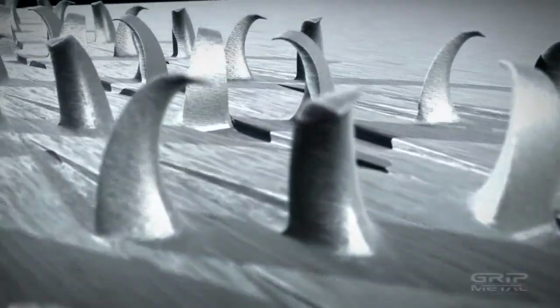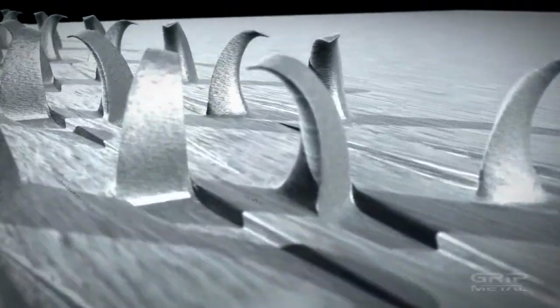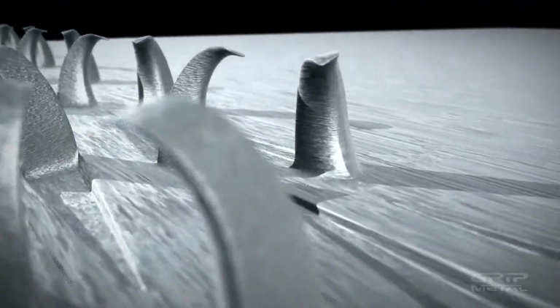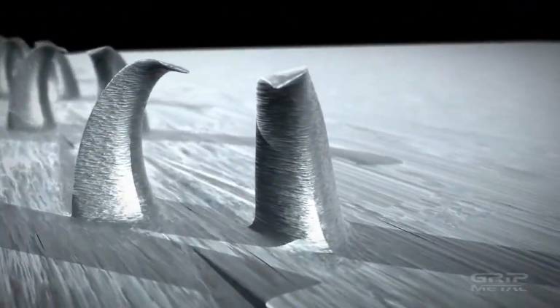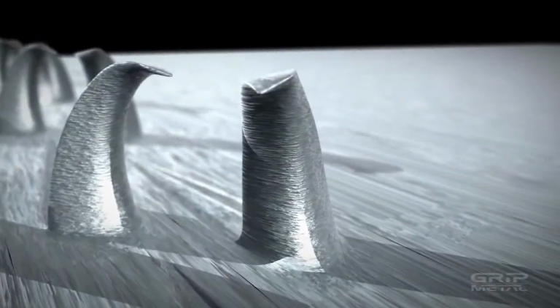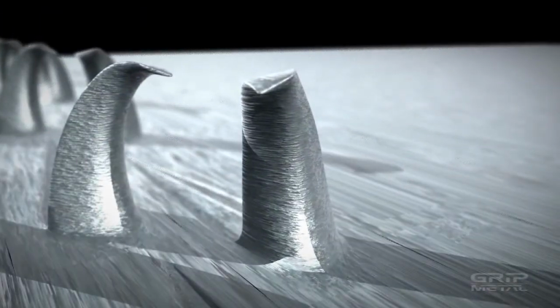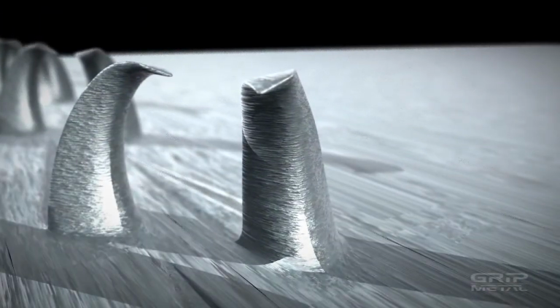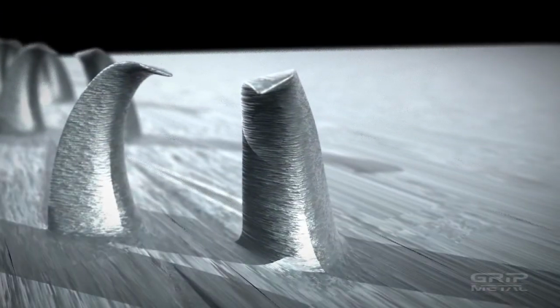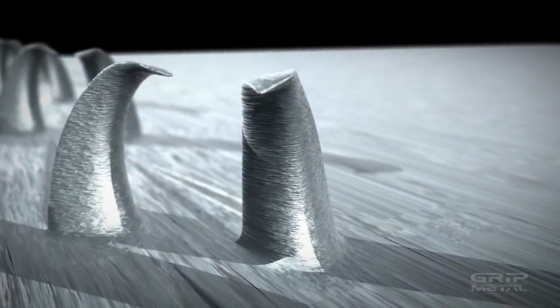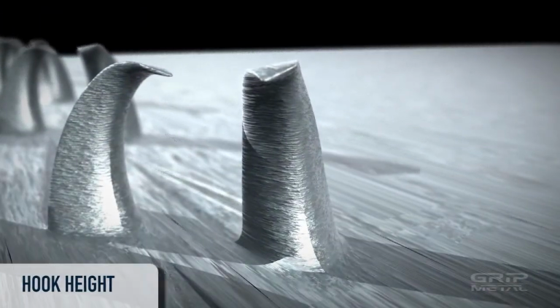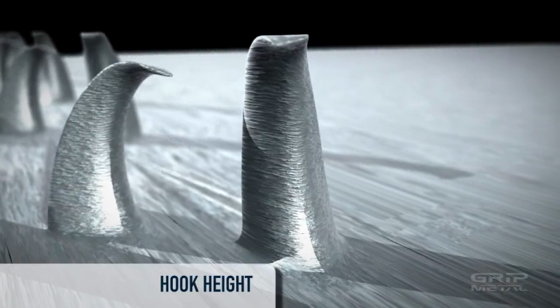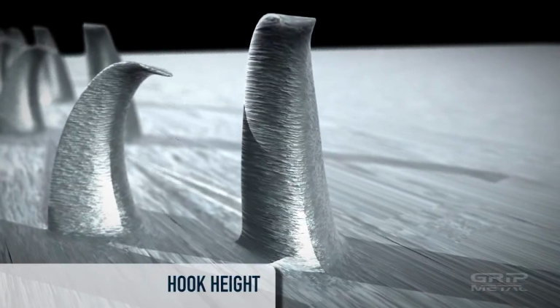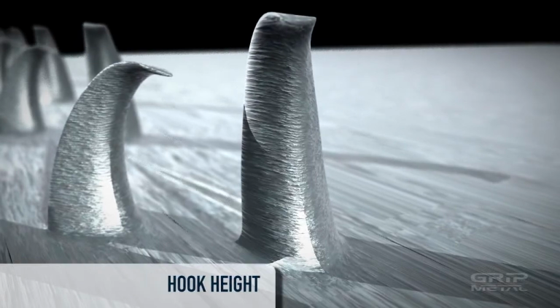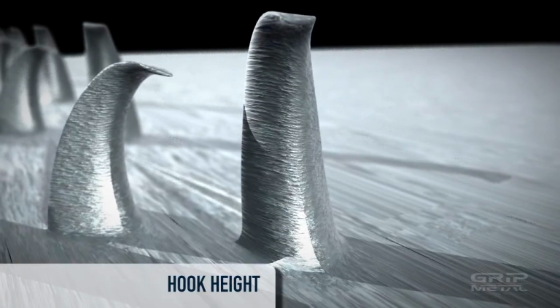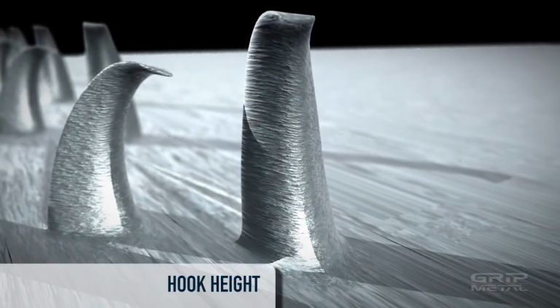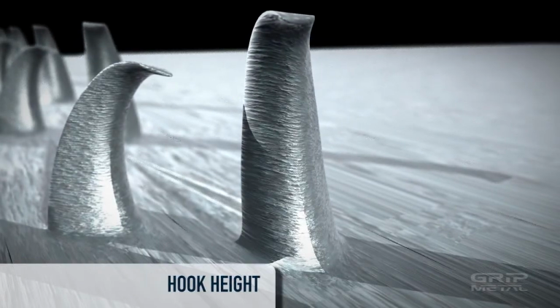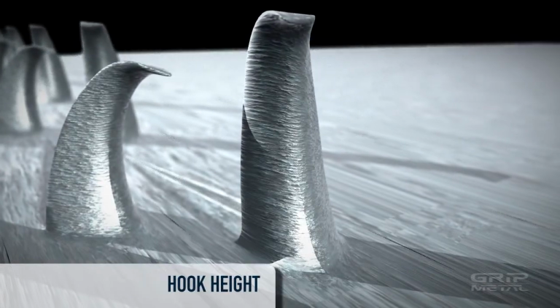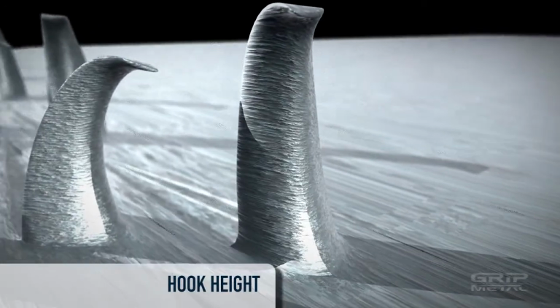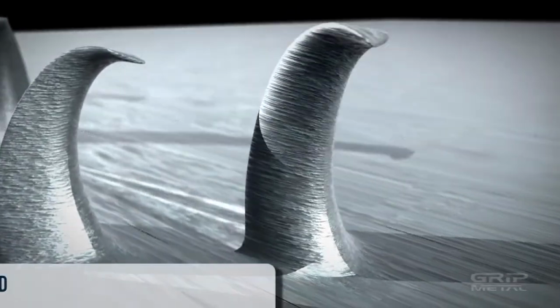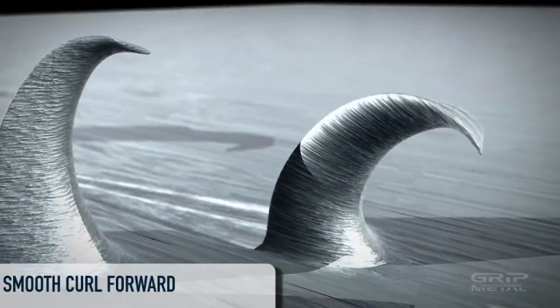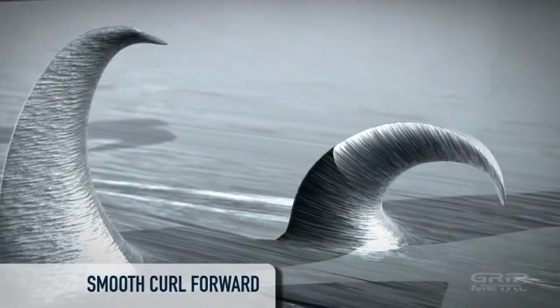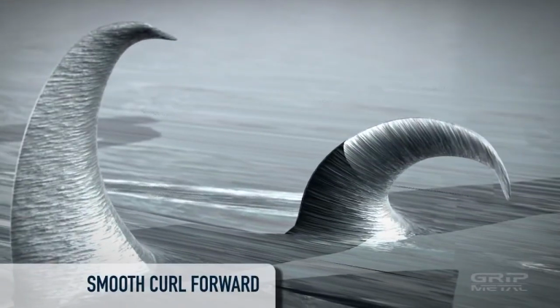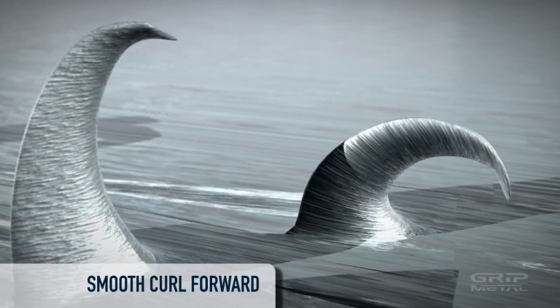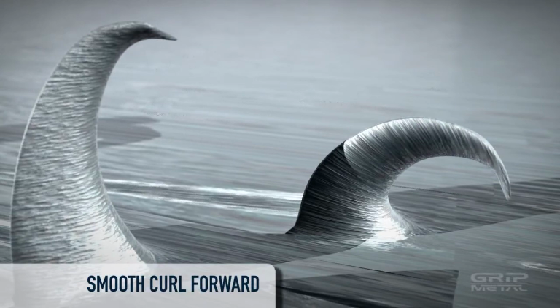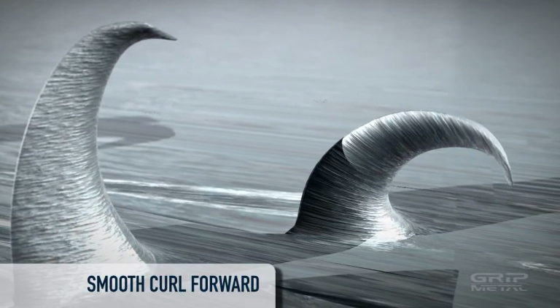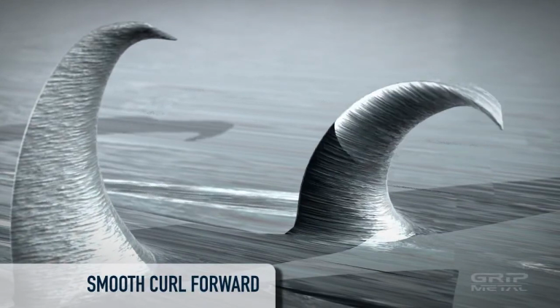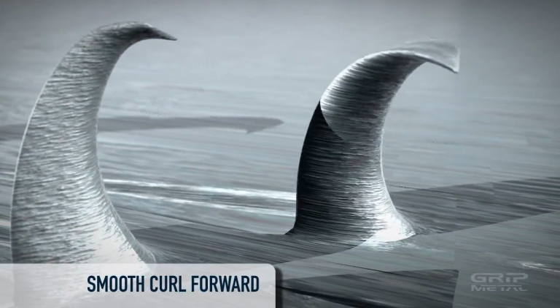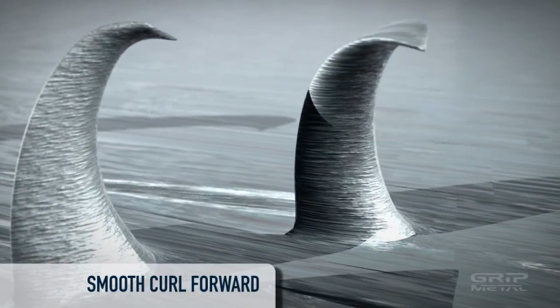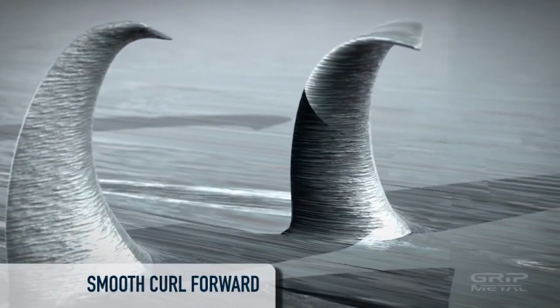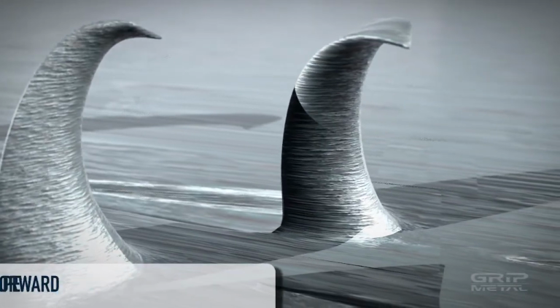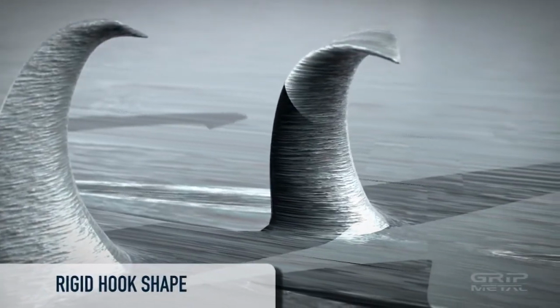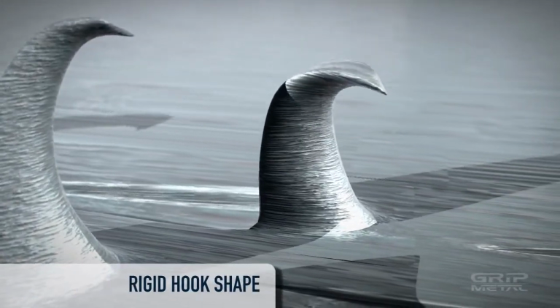Our first degree of freedom is the hook height. Hooks can be made taller for greater penetration, or lower for more support-like features. Another degree of freedom is the curl of the hook. This can be adjusted to be smooth or rigid.